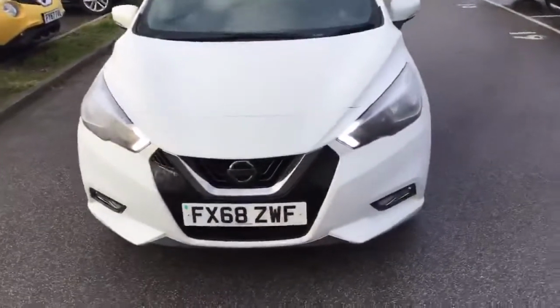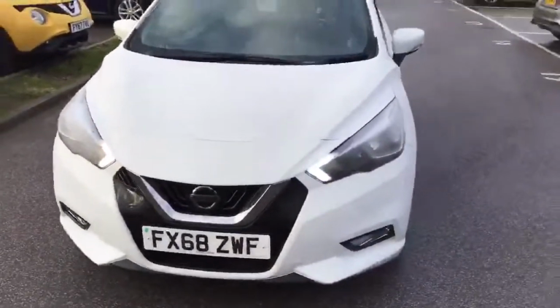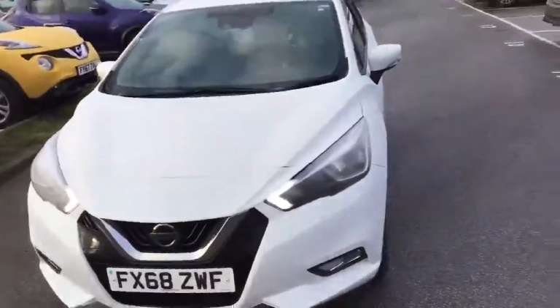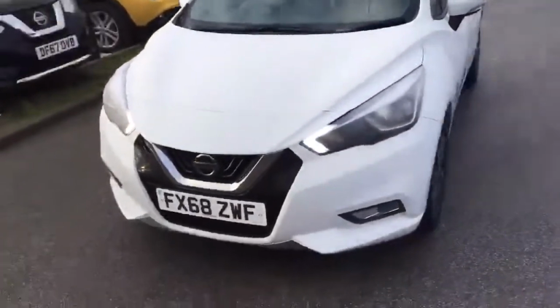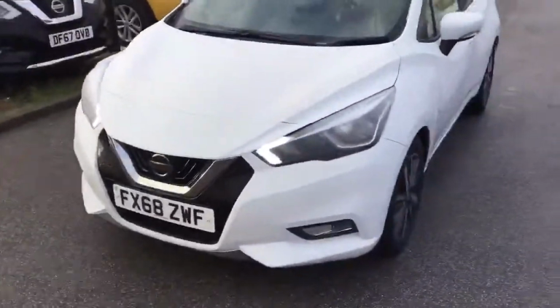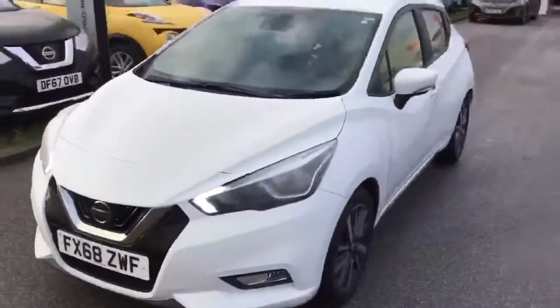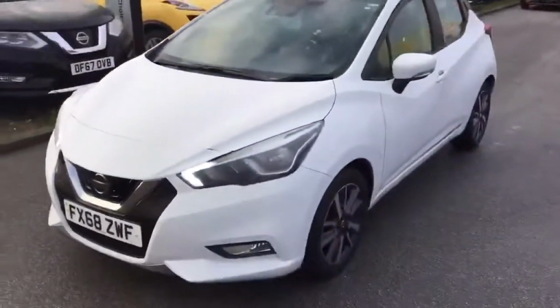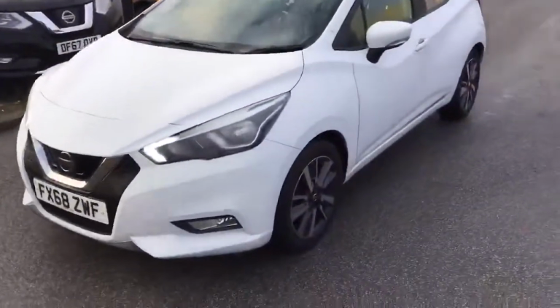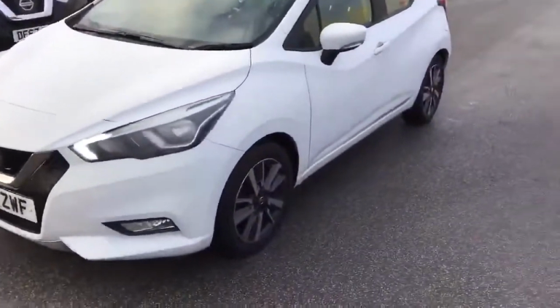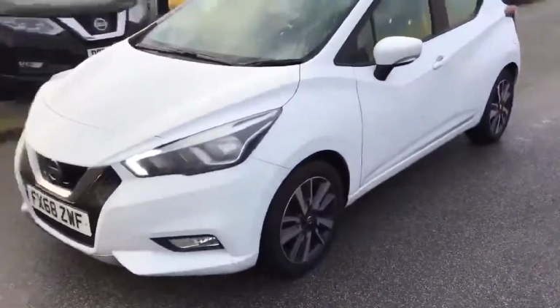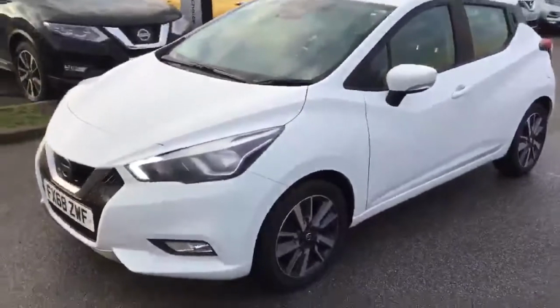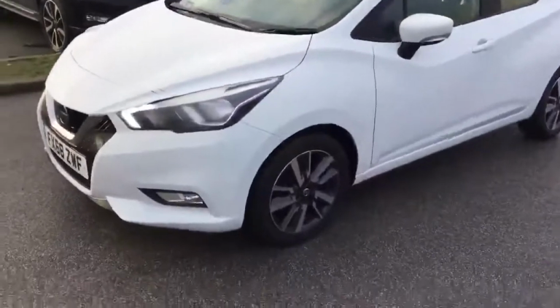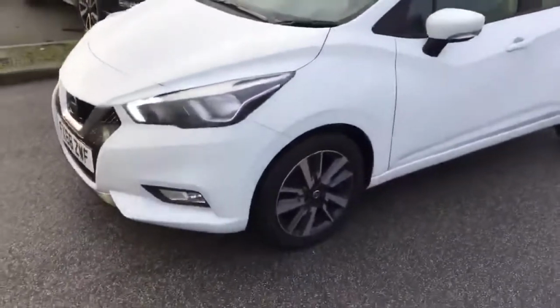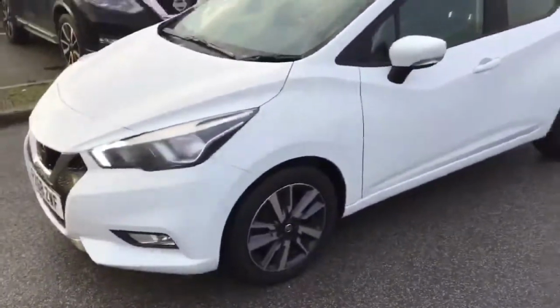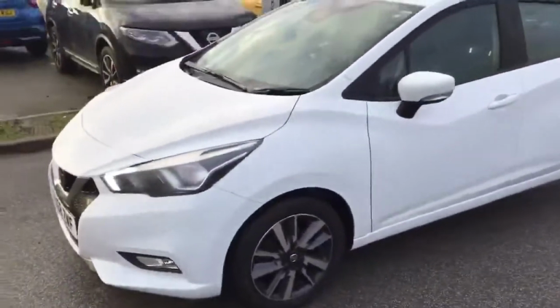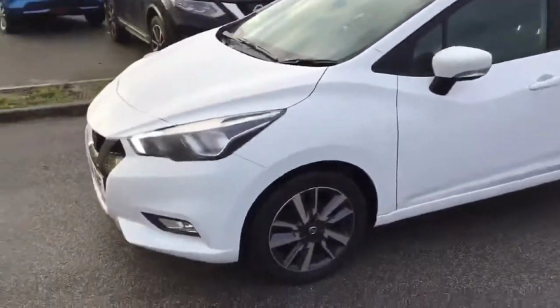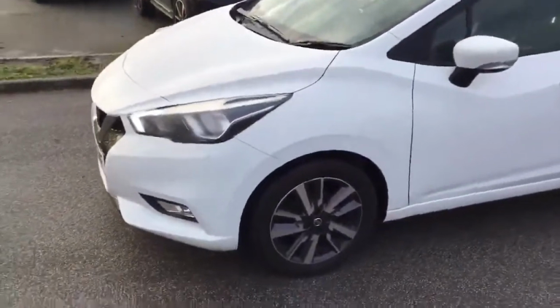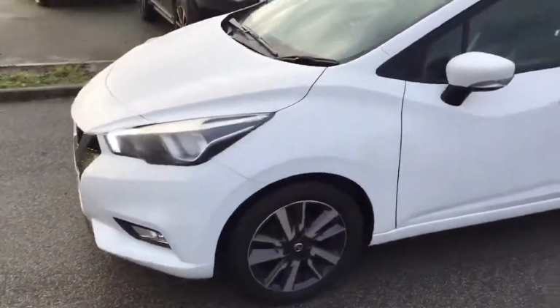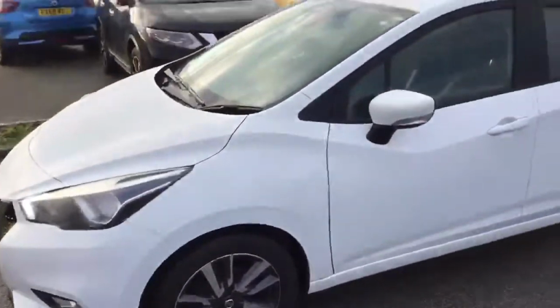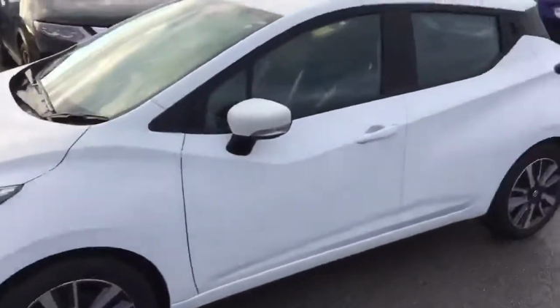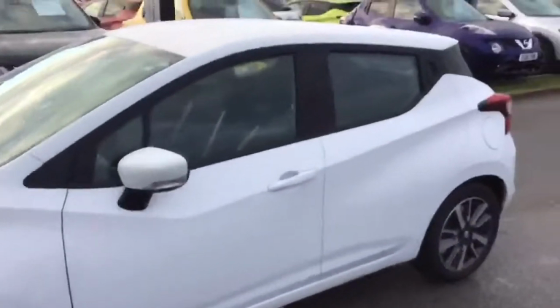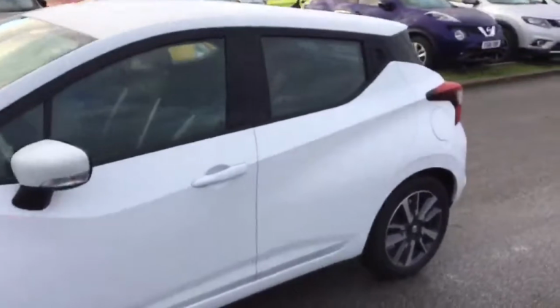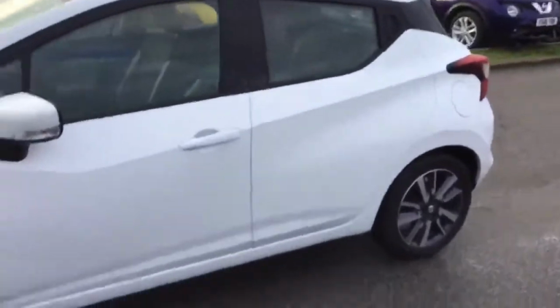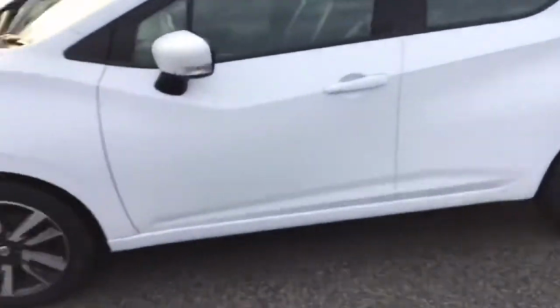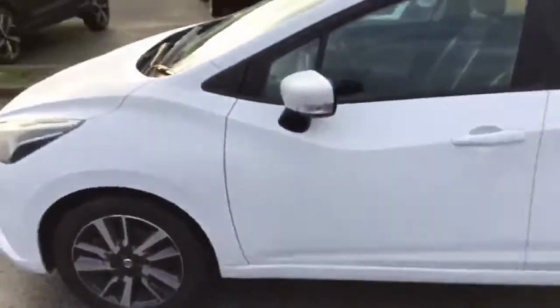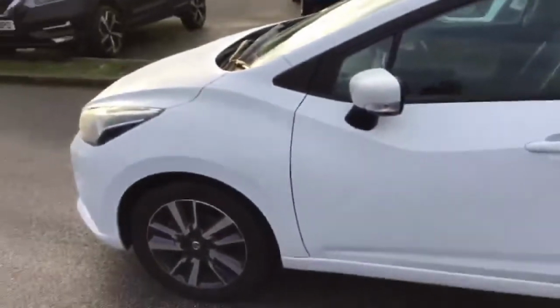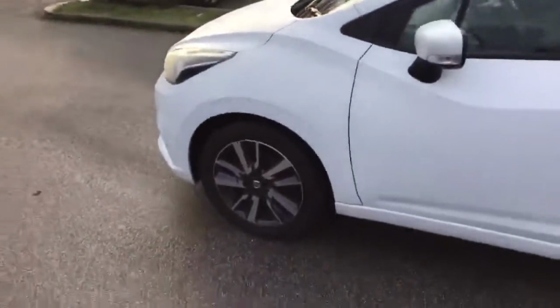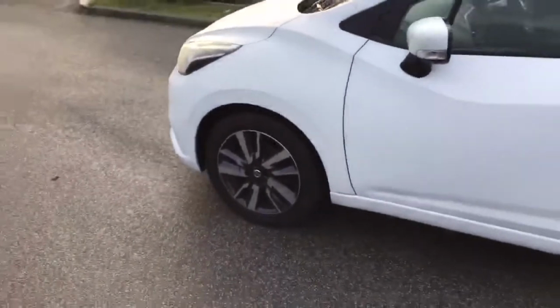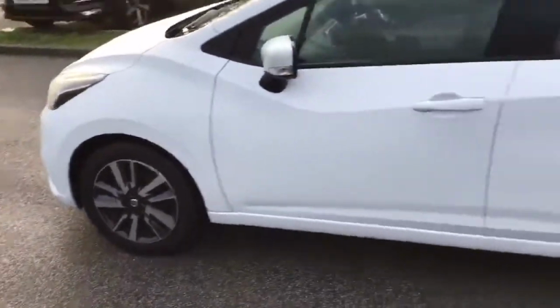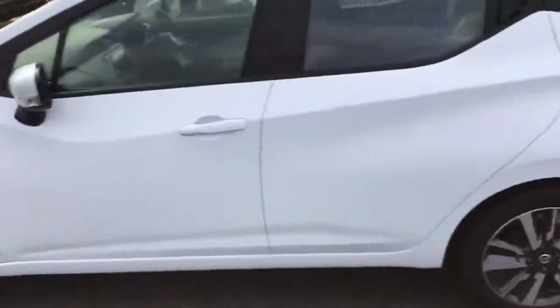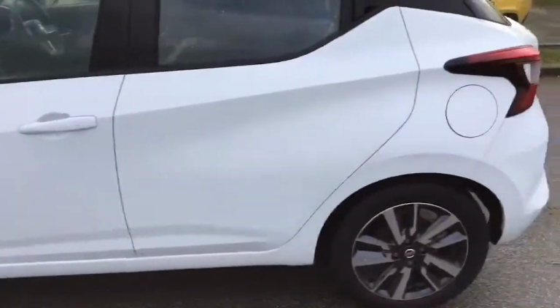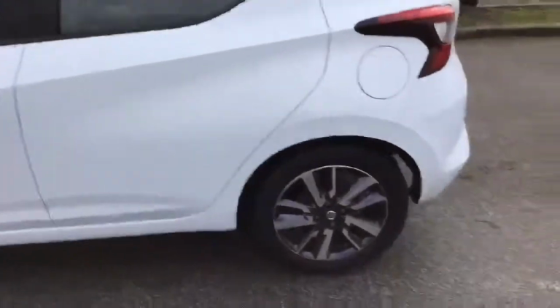Key benefits of this Micra over the standard Ascent or the centre trim is it has keyless entry and keyless start. We've also got the two-tone alloy wheels.